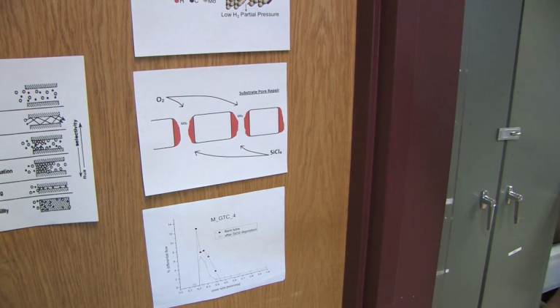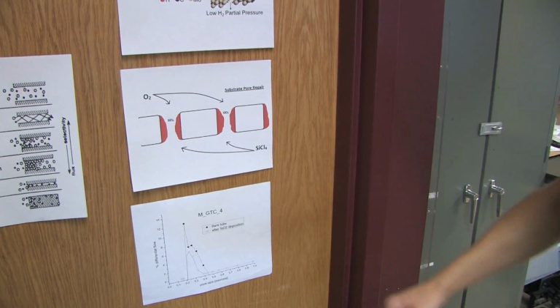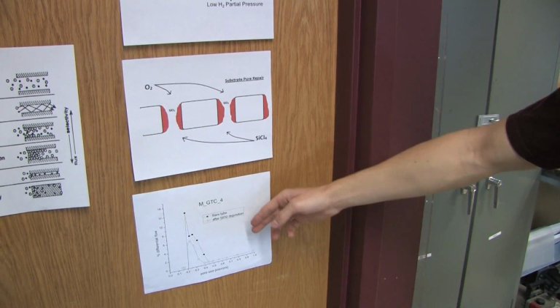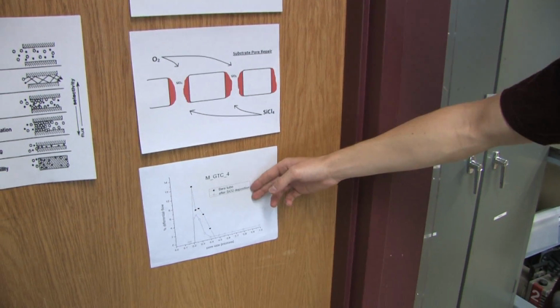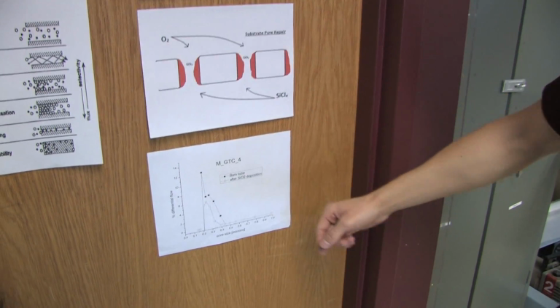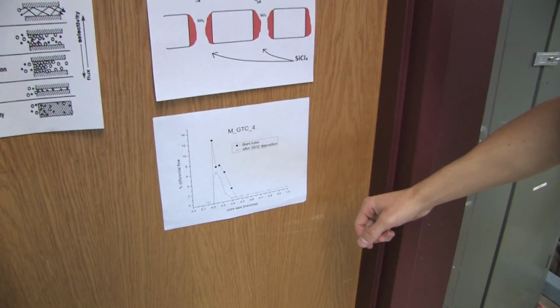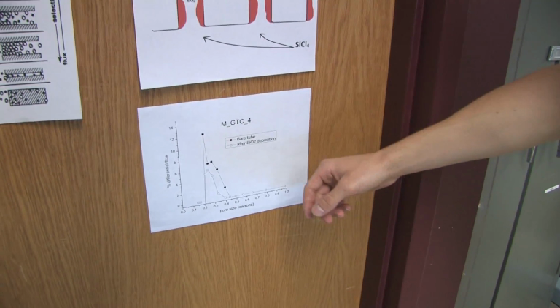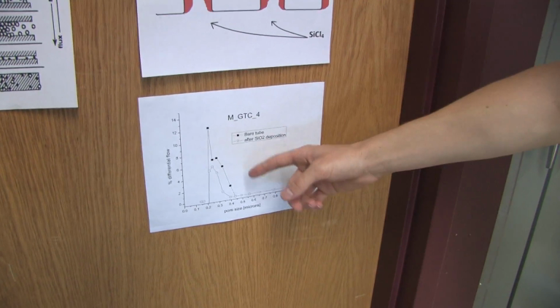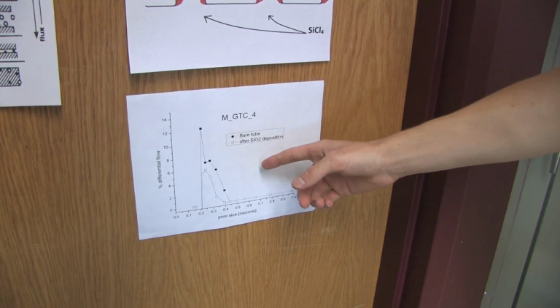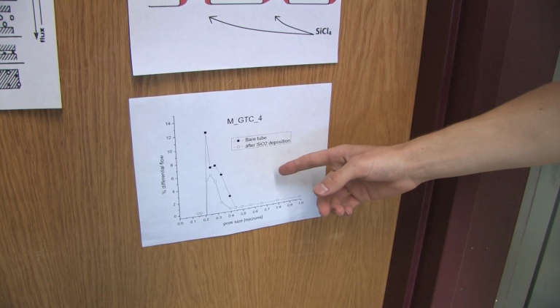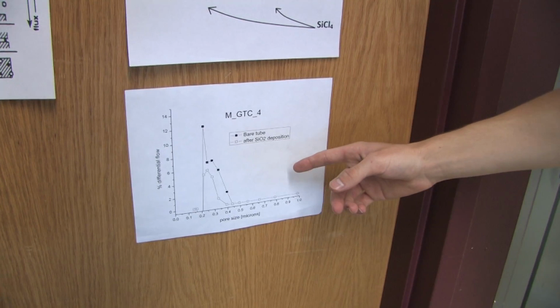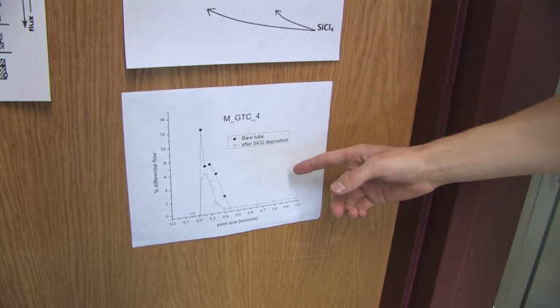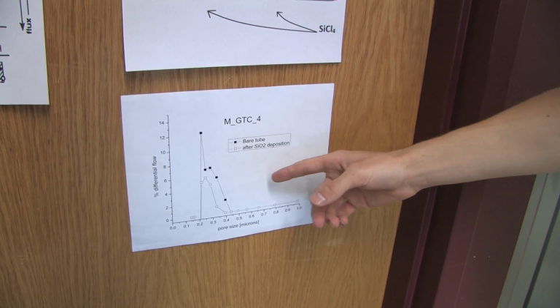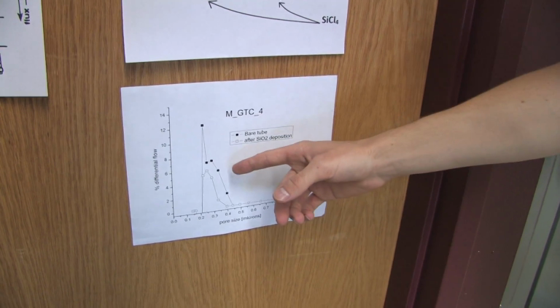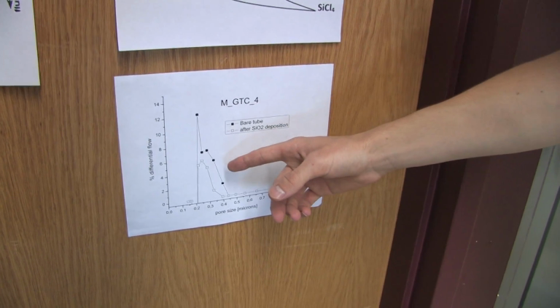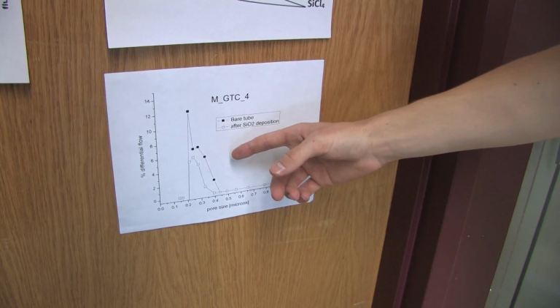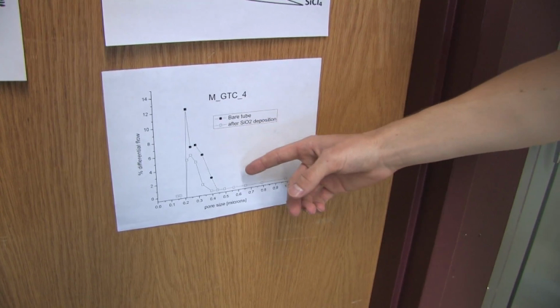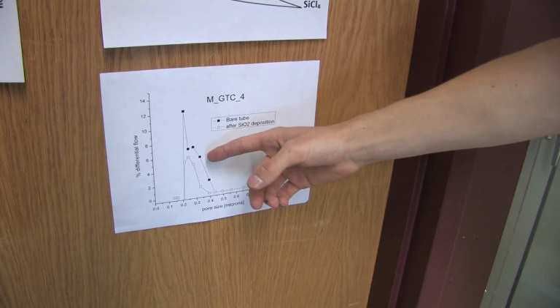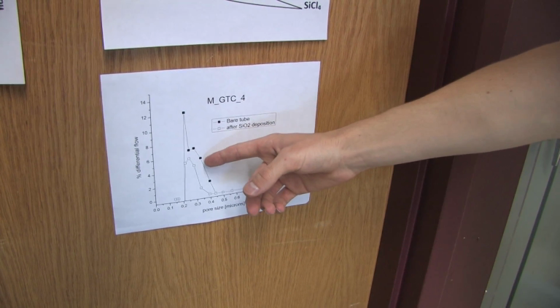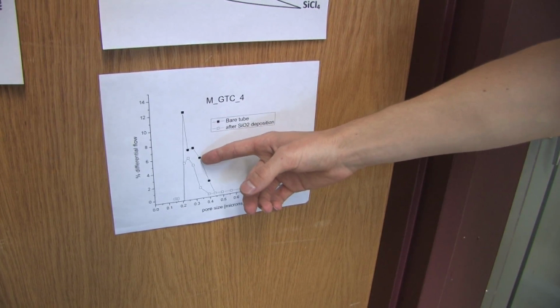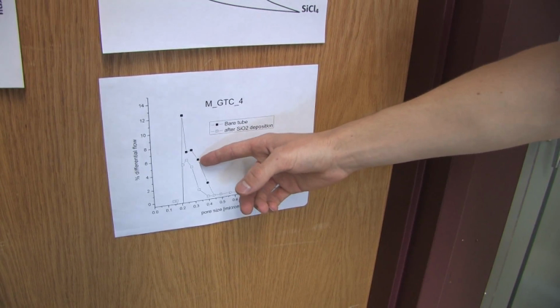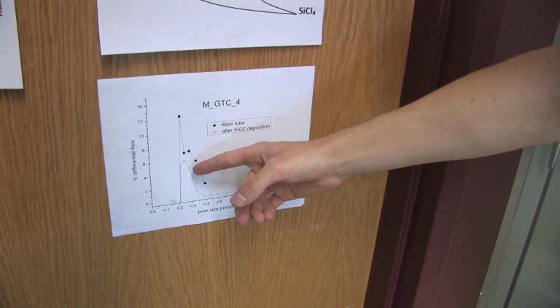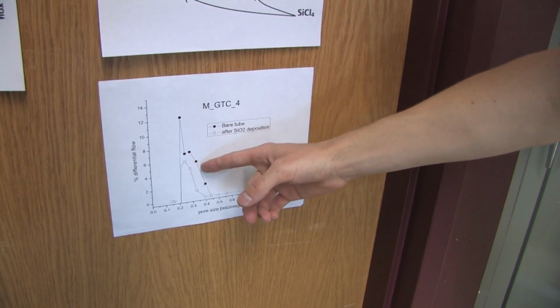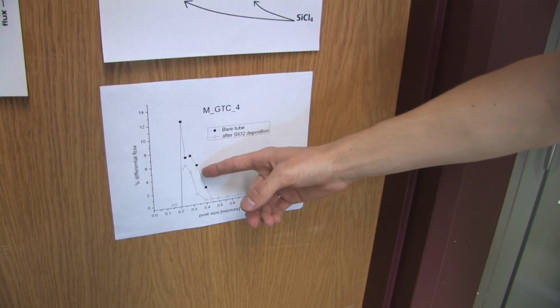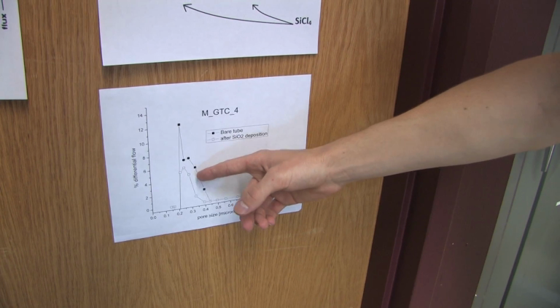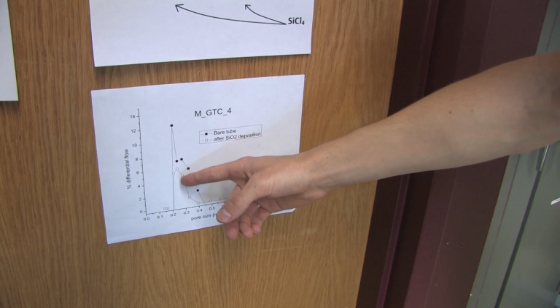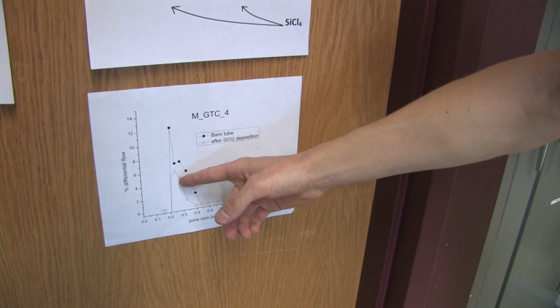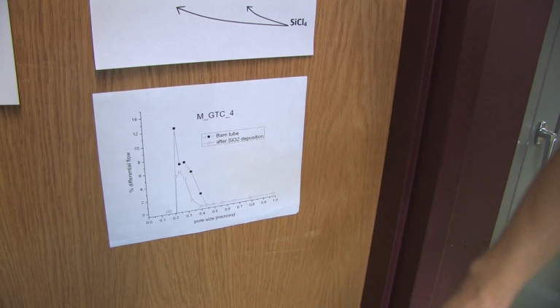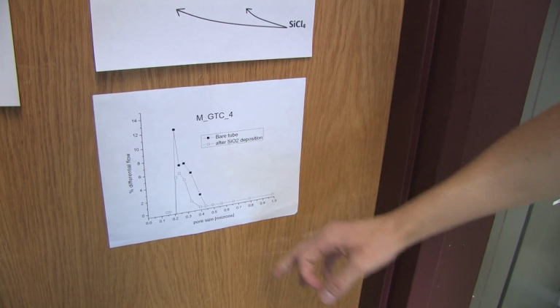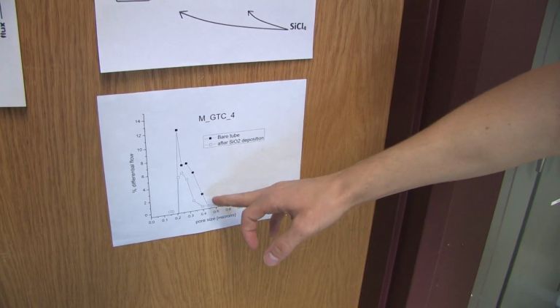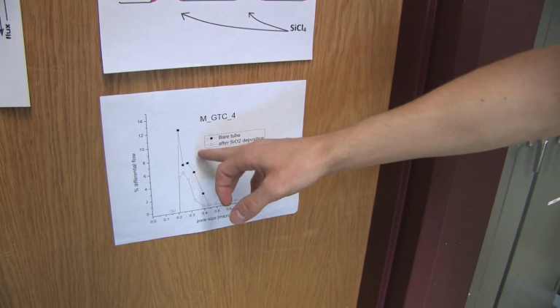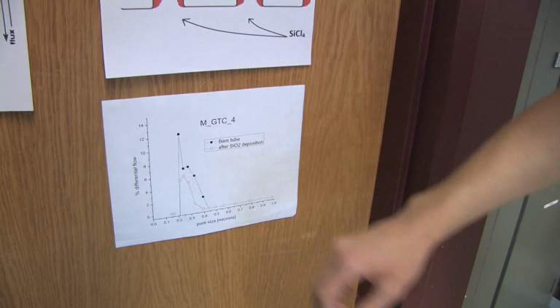Silicon tetrachloride will oxidize into silicon dioxide, forming deposits which narrow the pore size of the tube. This graph shows just before and after the deposition — the pore size has decreased, as shown from the black to the white box for each instance.